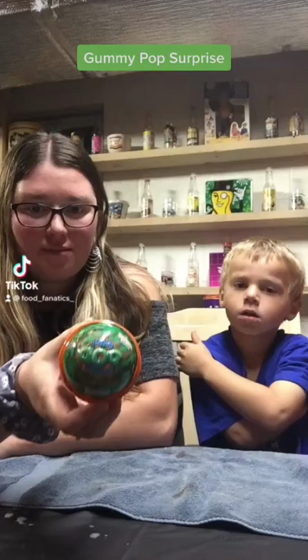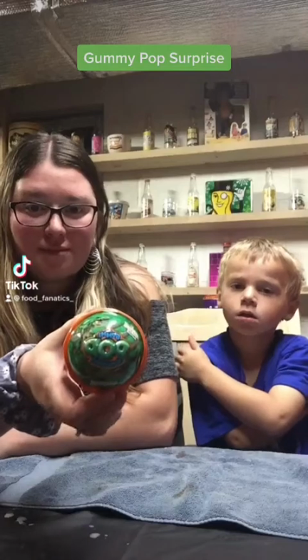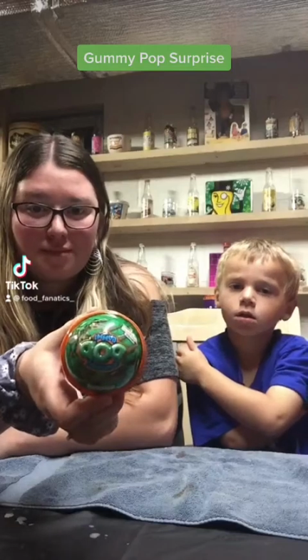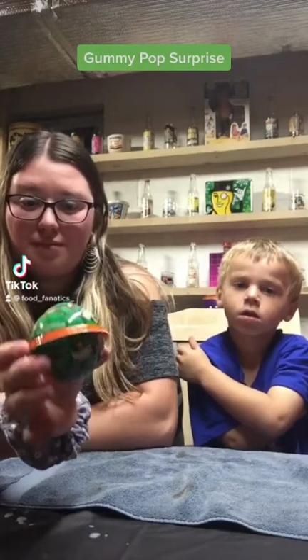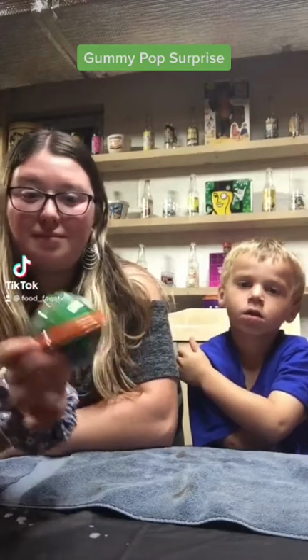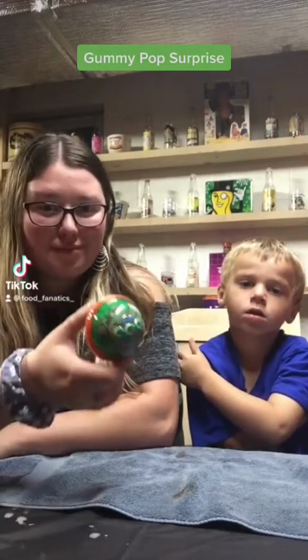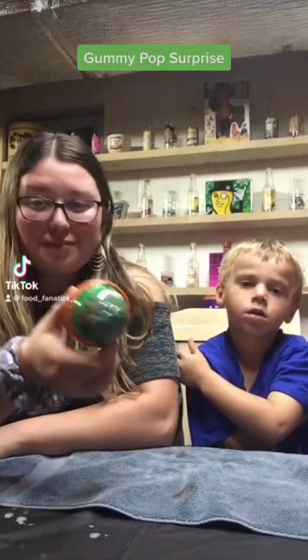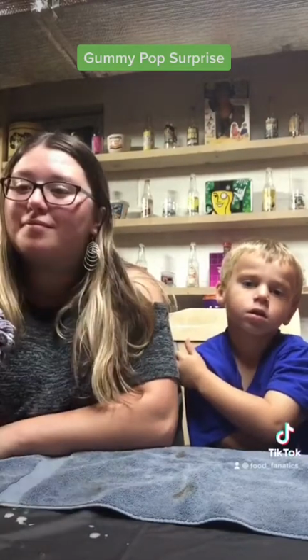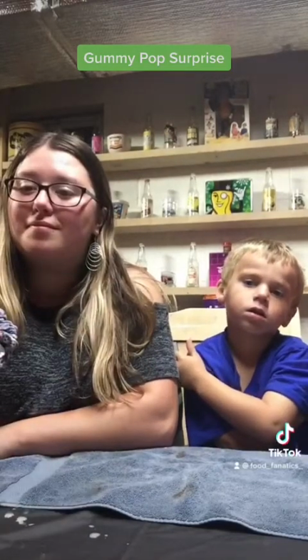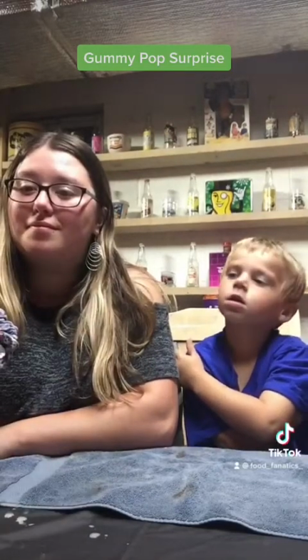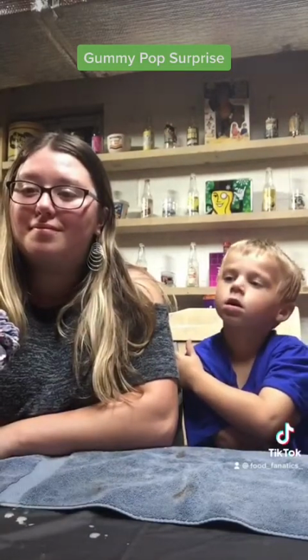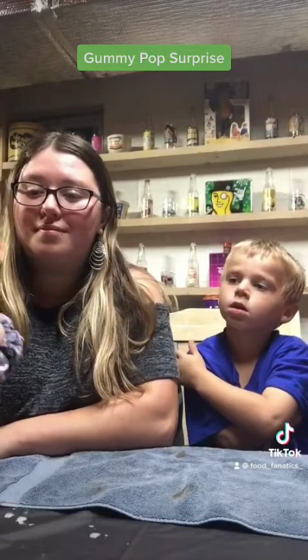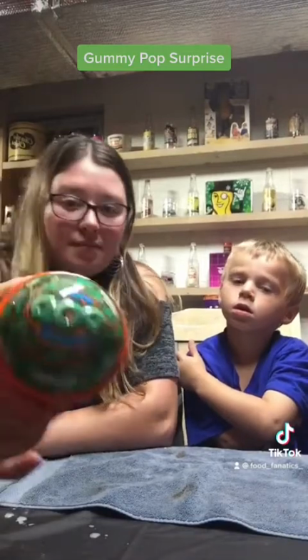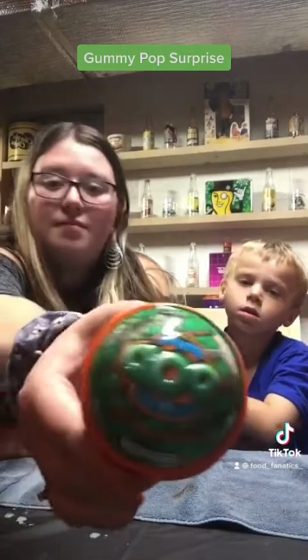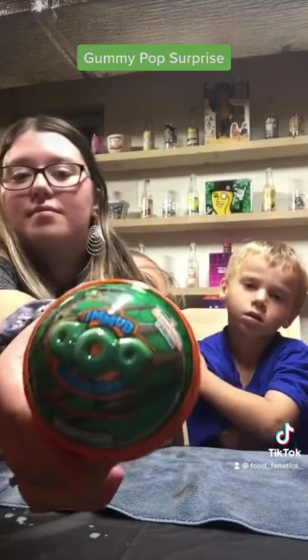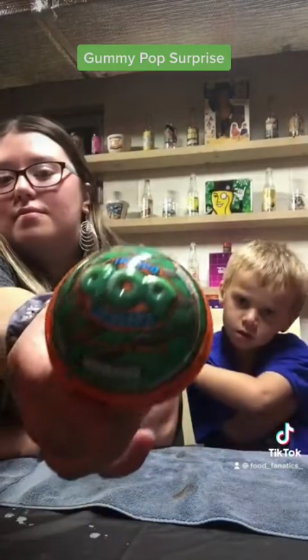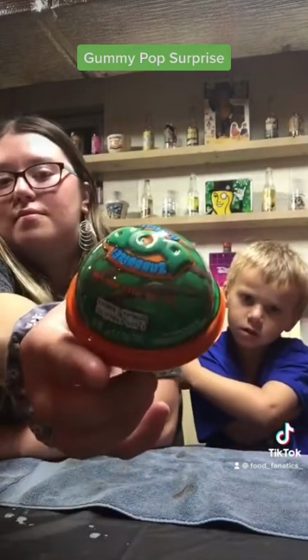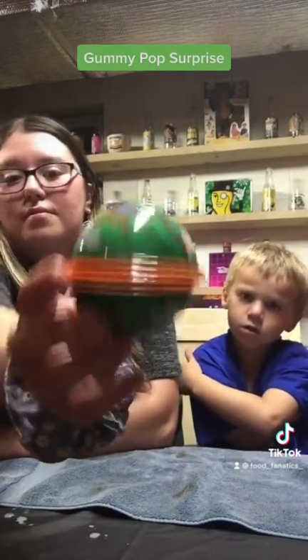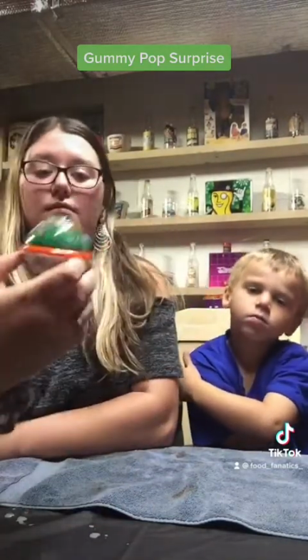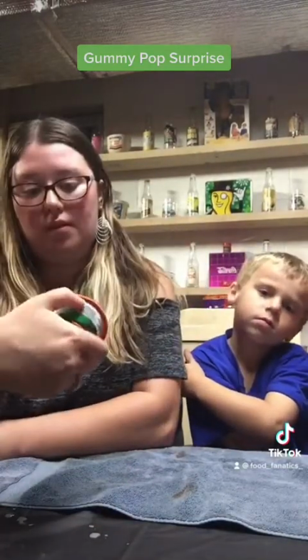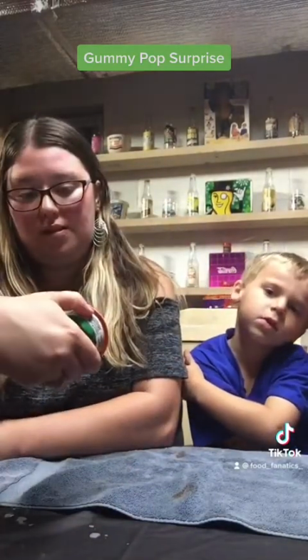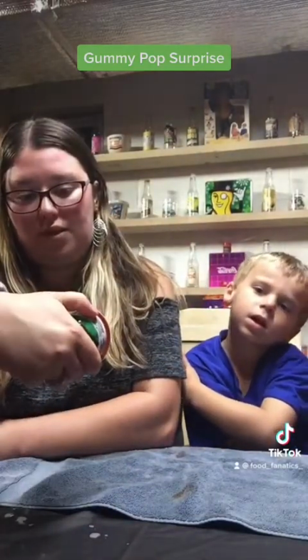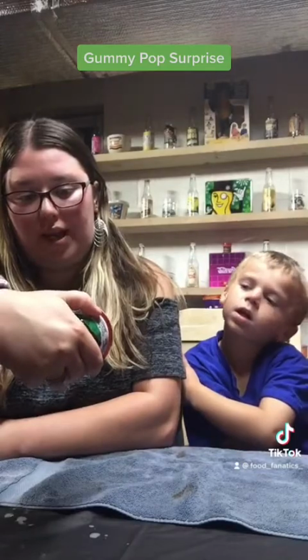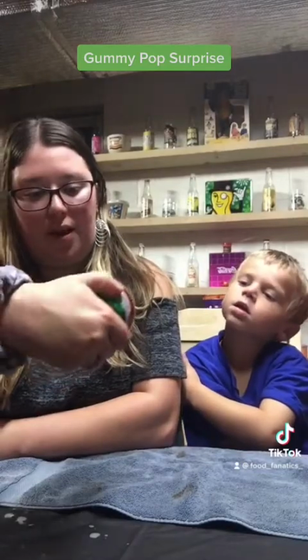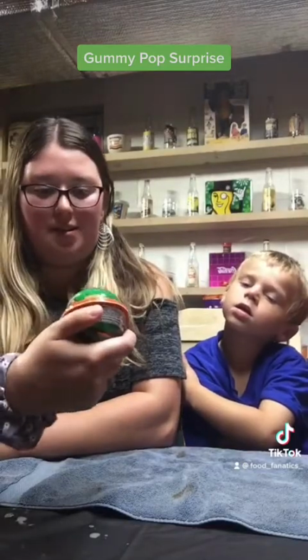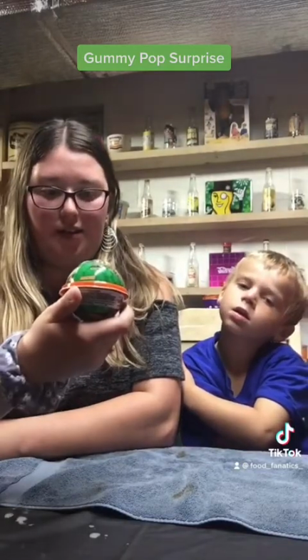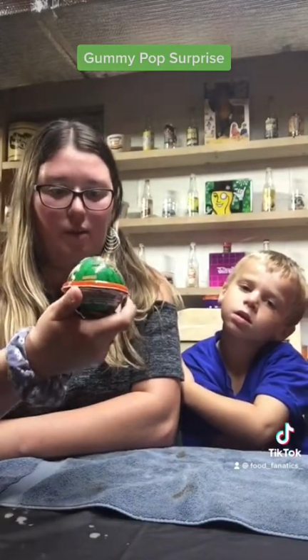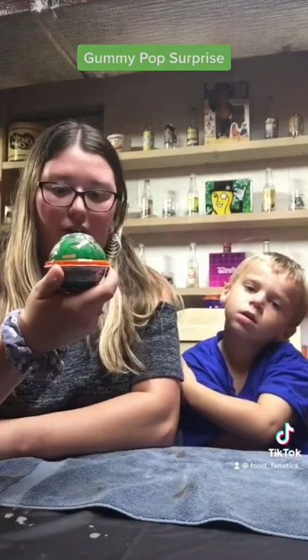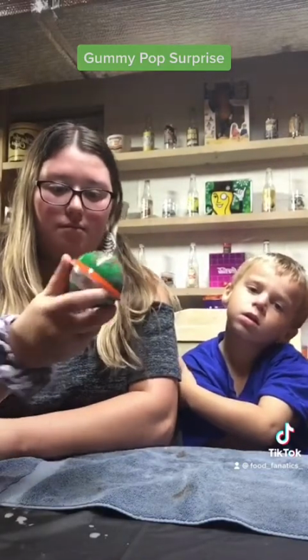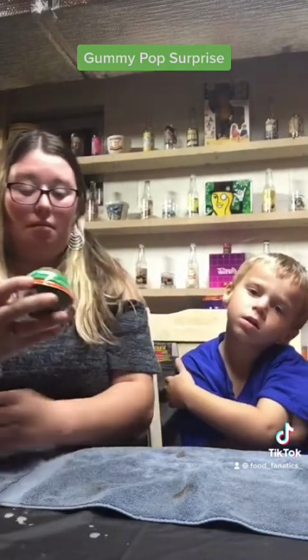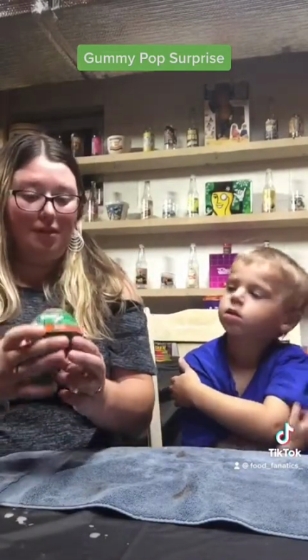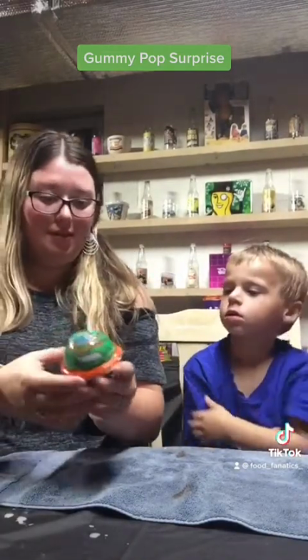Hello everybody, we got Kristen and Gavin here — they're gonna be eating a Gummy Pop Surprise that's got gummies and toys in it. Seven toy and candy surprises inside — the more fun, the better!